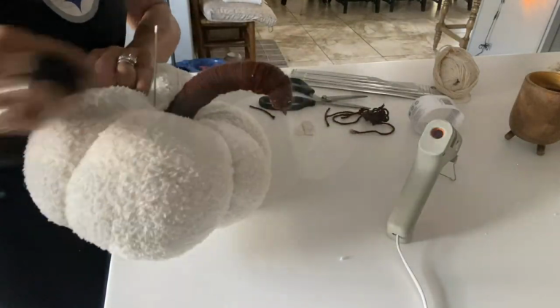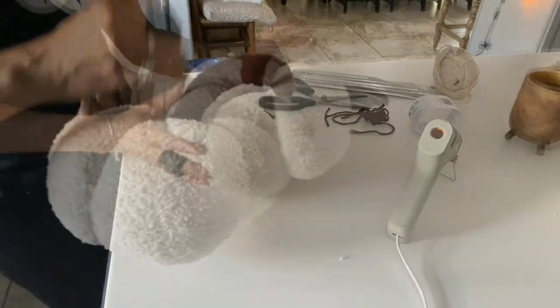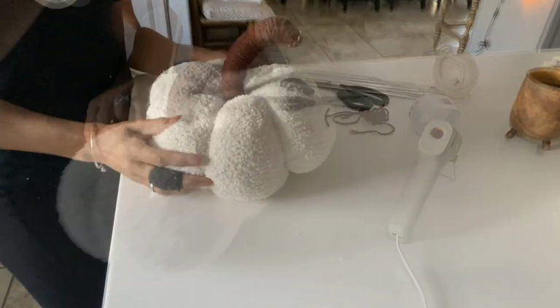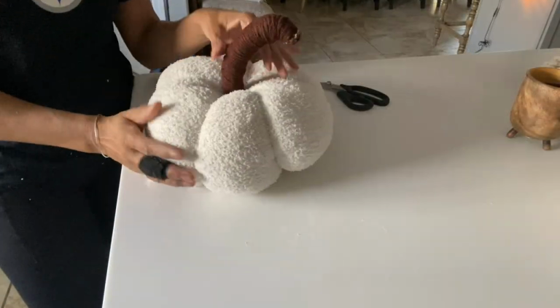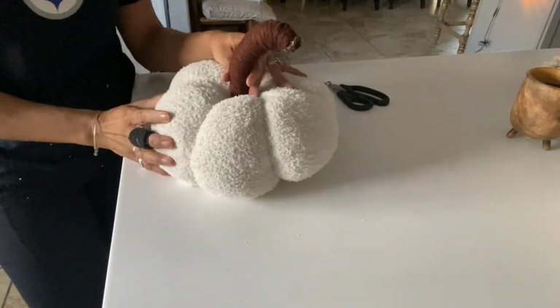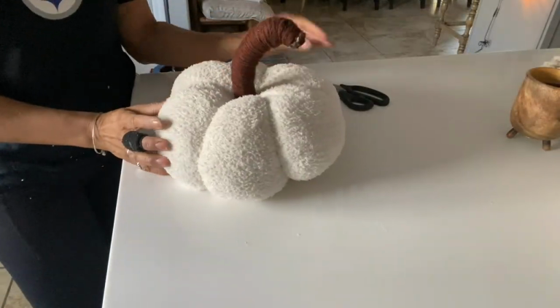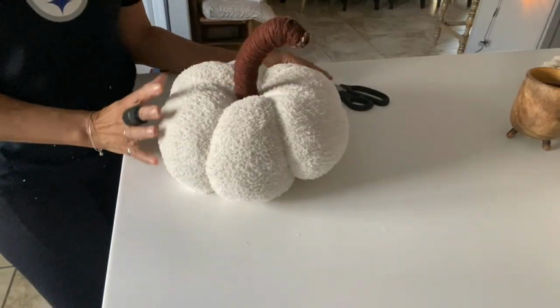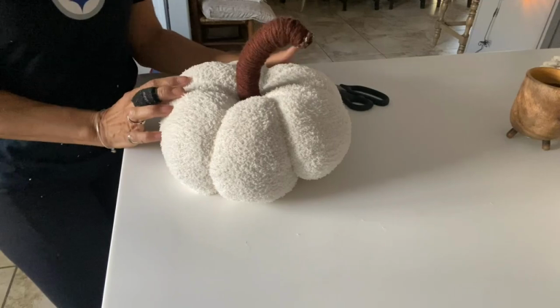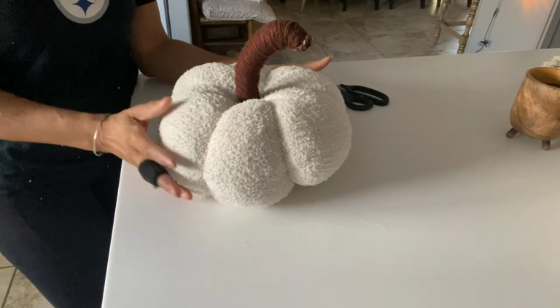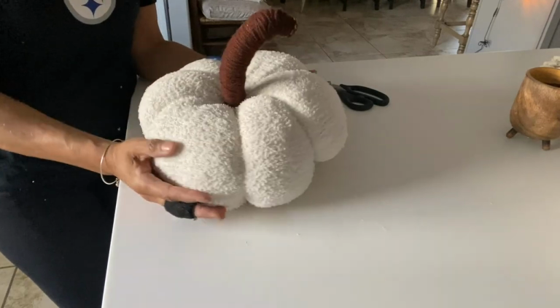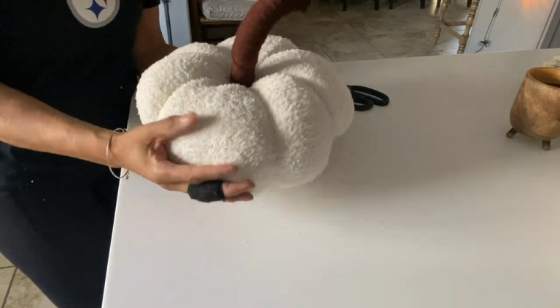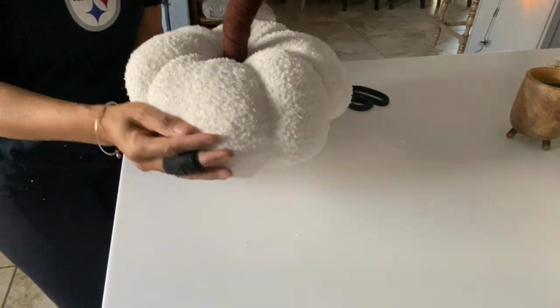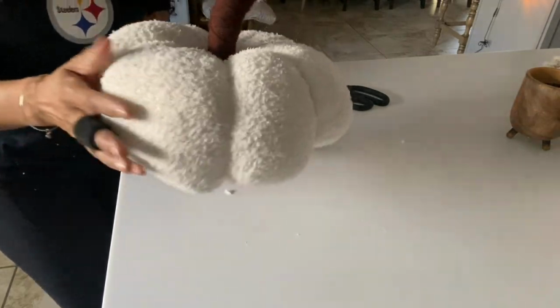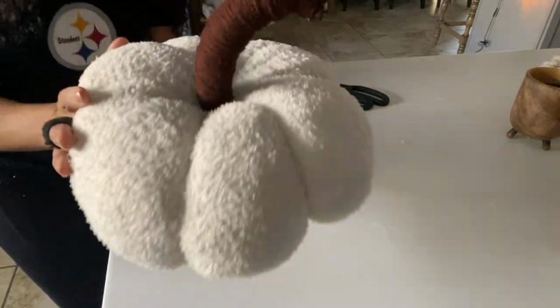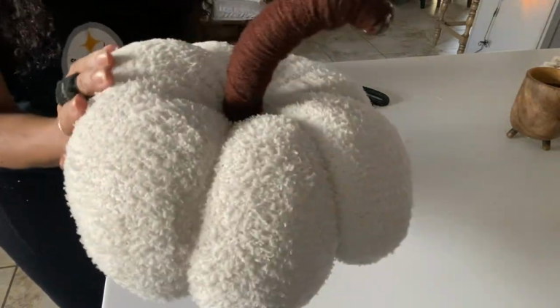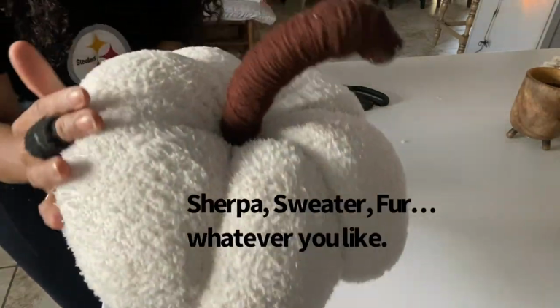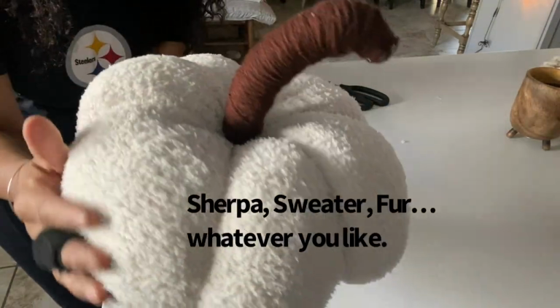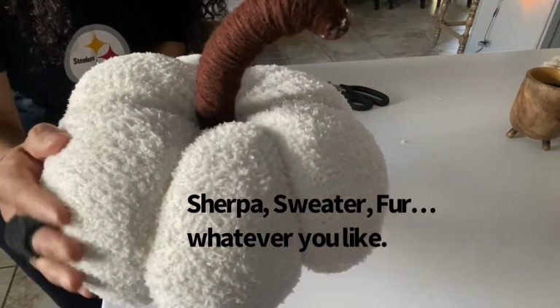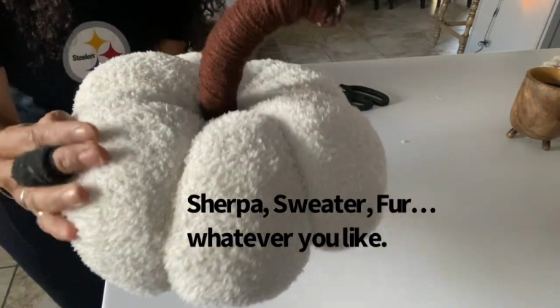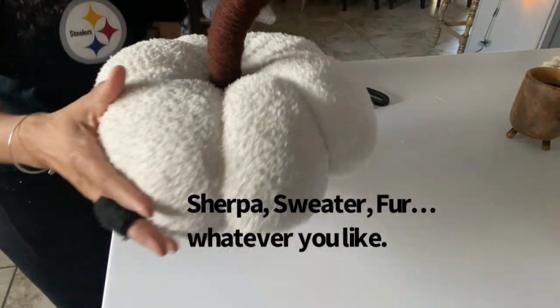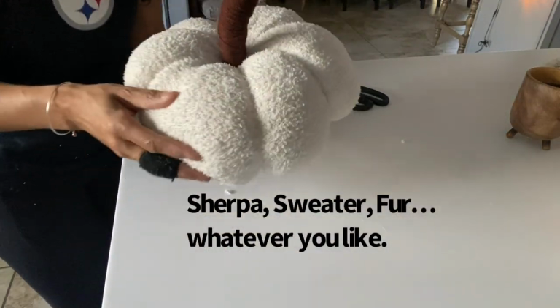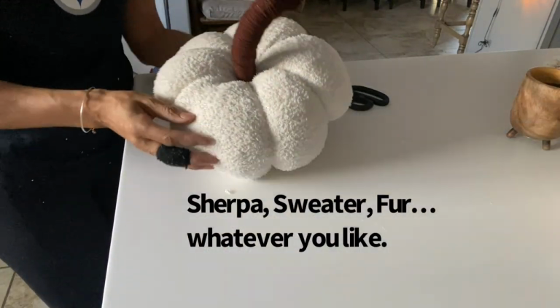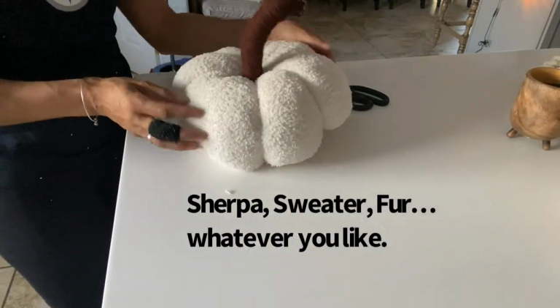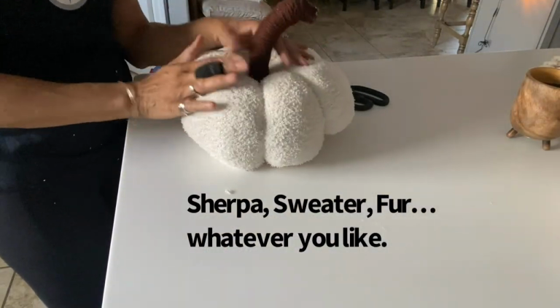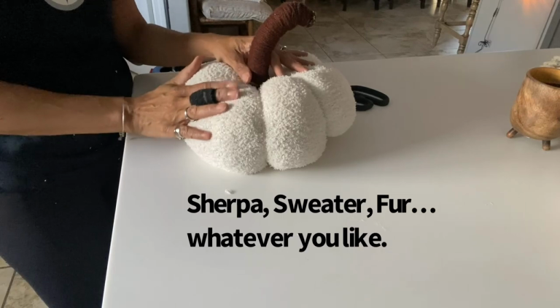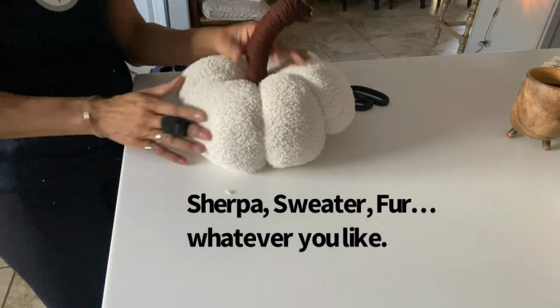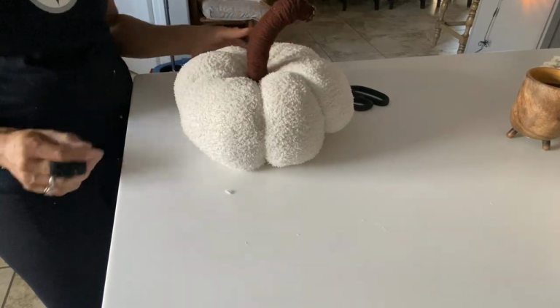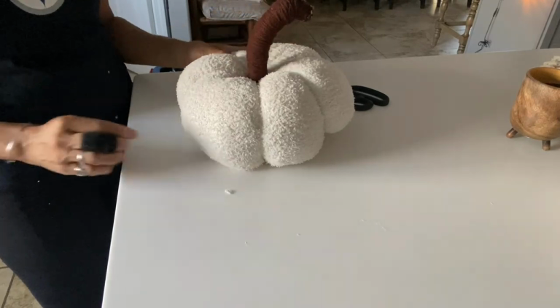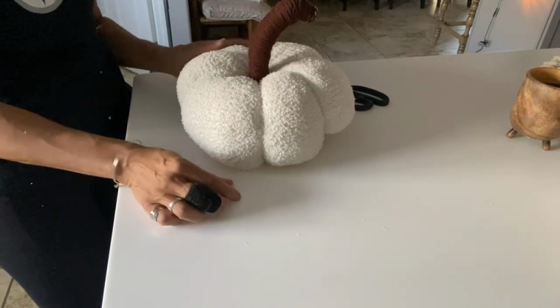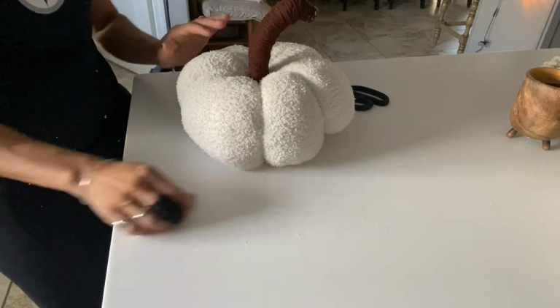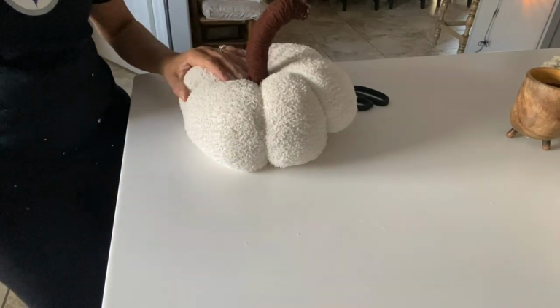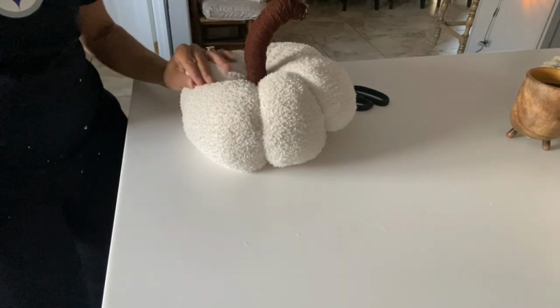And when you're all done, you have the cutest little blue boucle pumpkin. Pretty easy.